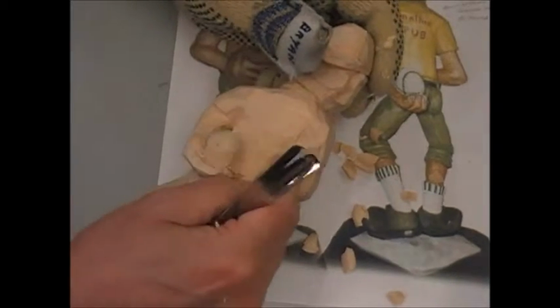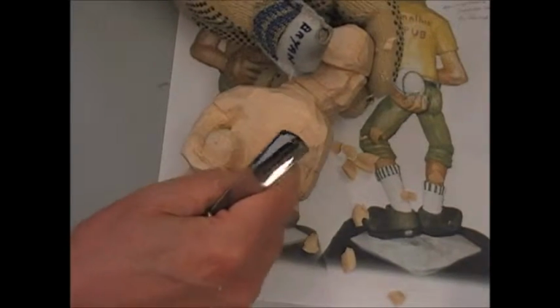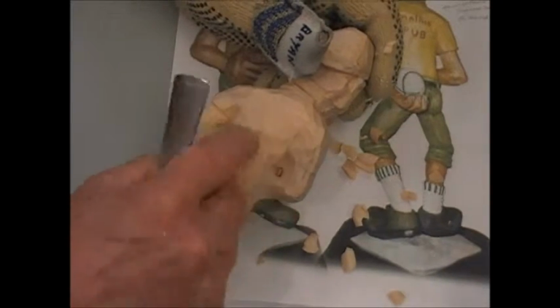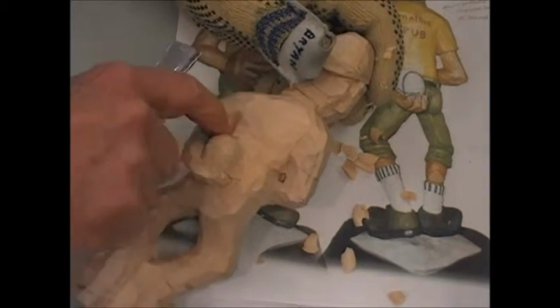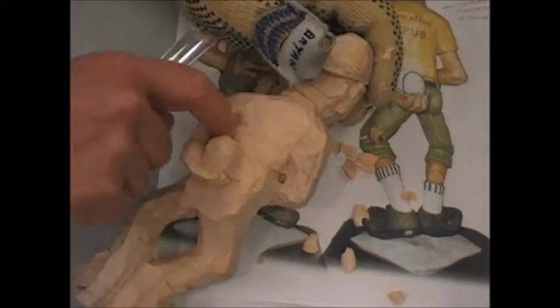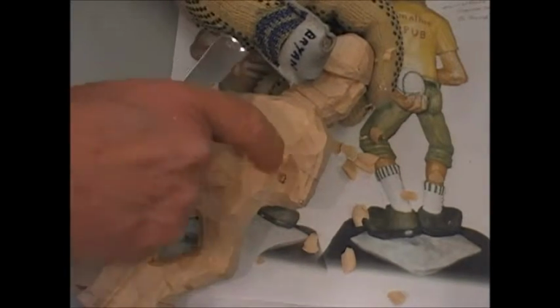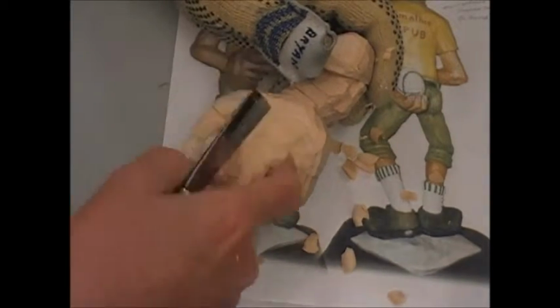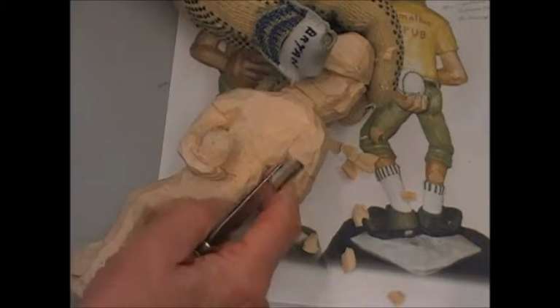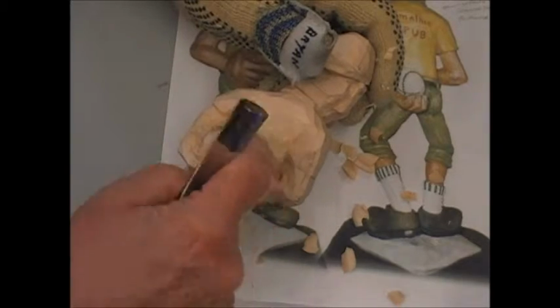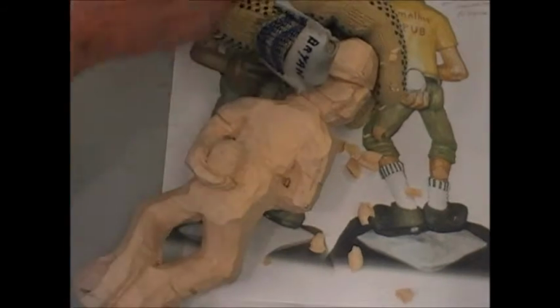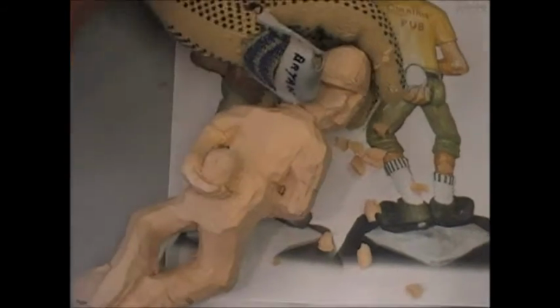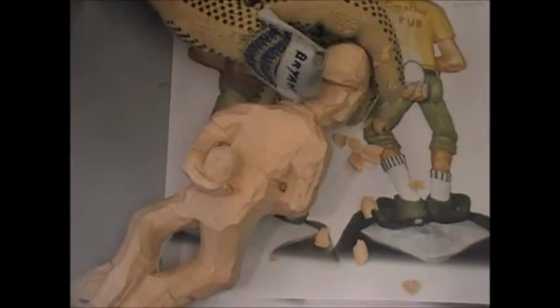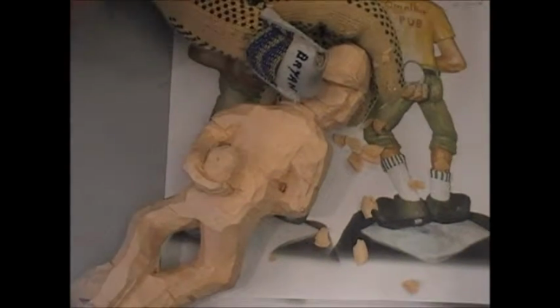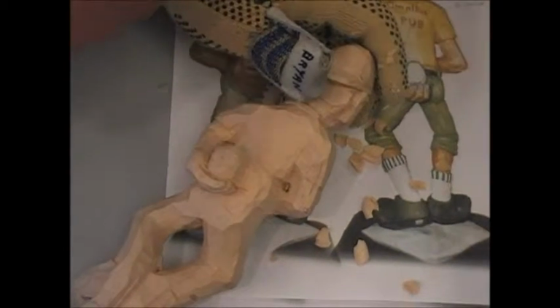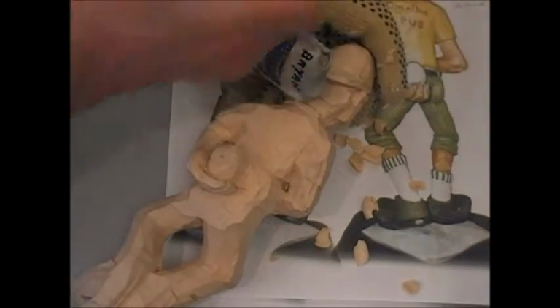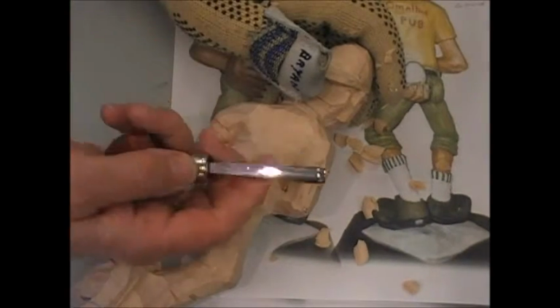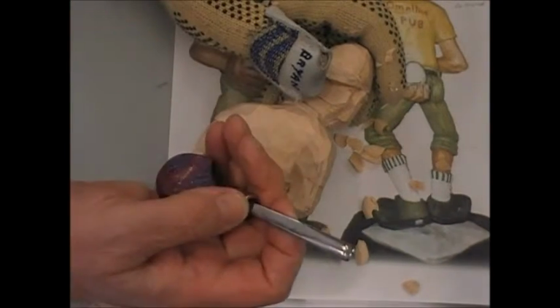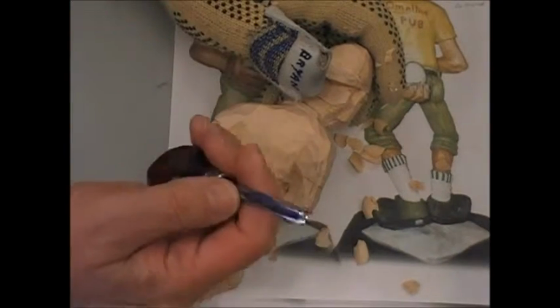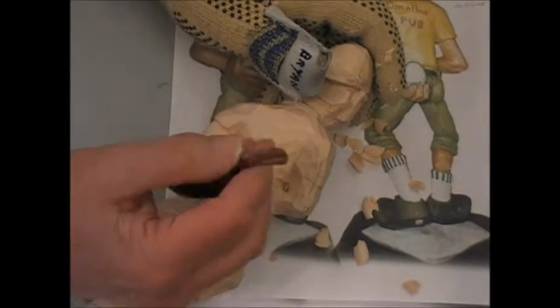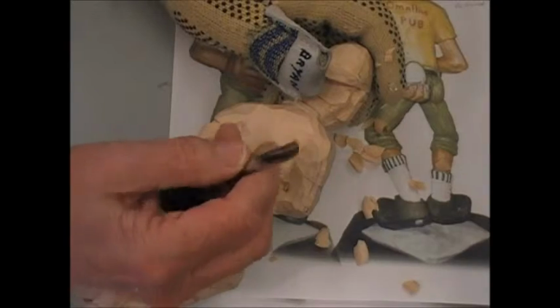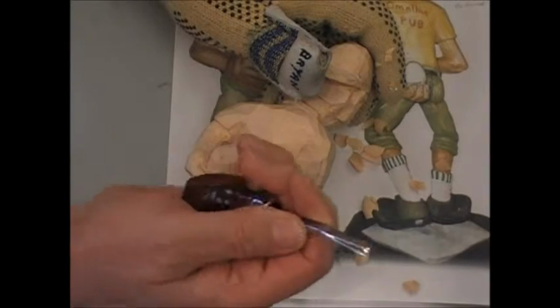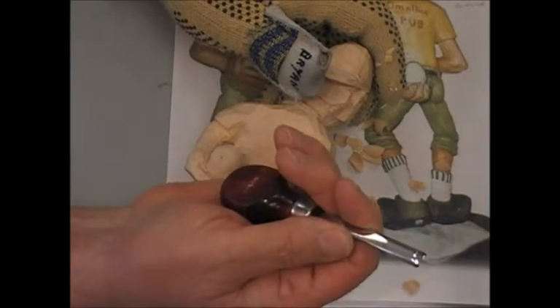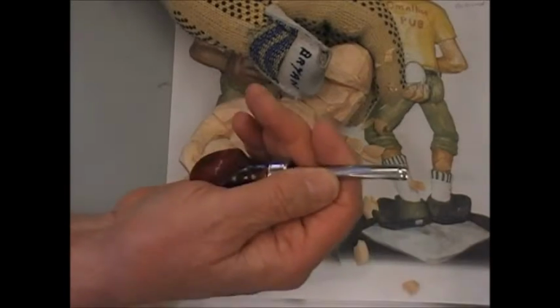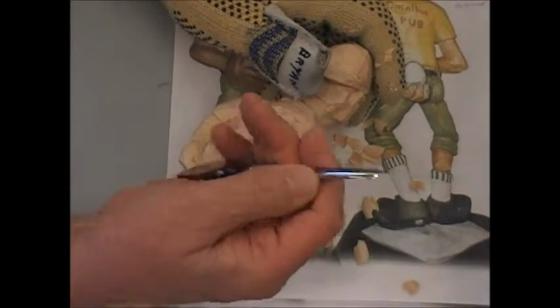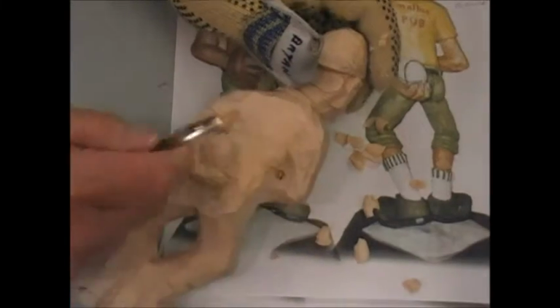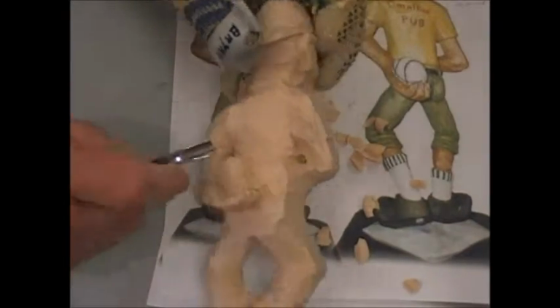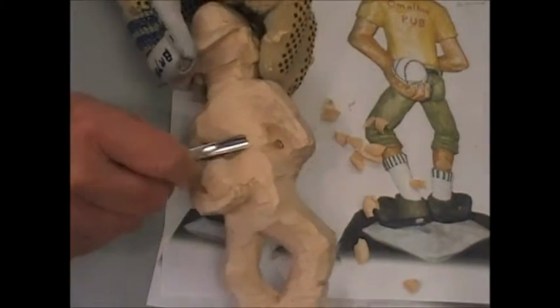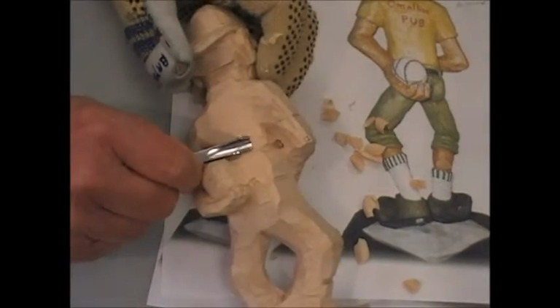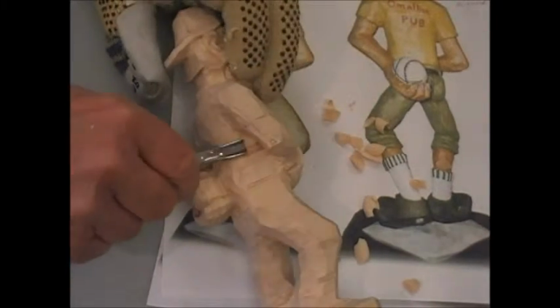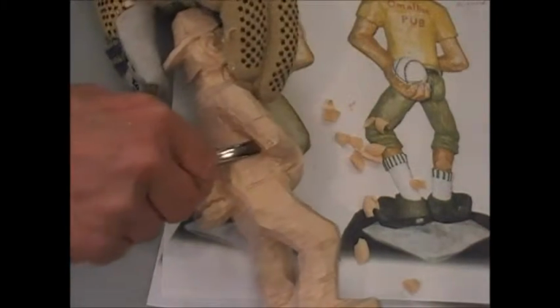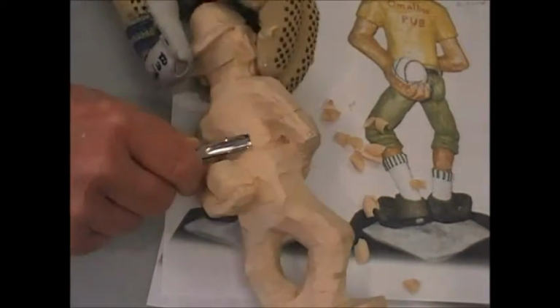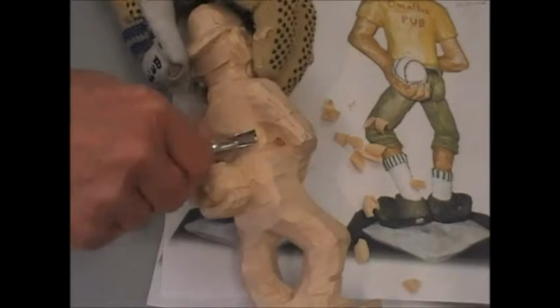Then round the waist — when you round the waist, use a number nine, eight millimeter. And that allows you to create the waist.